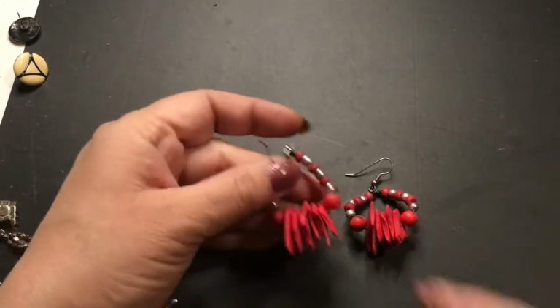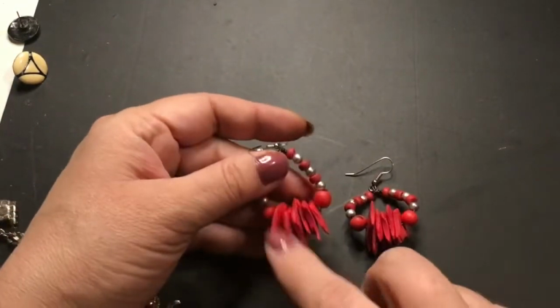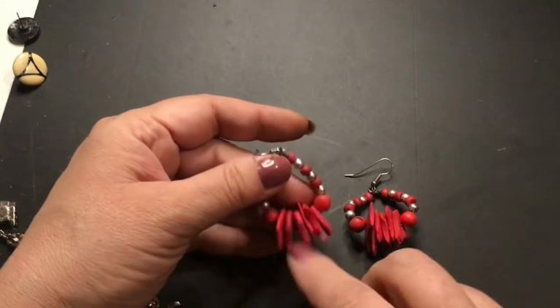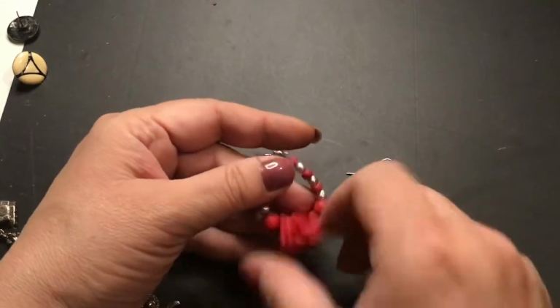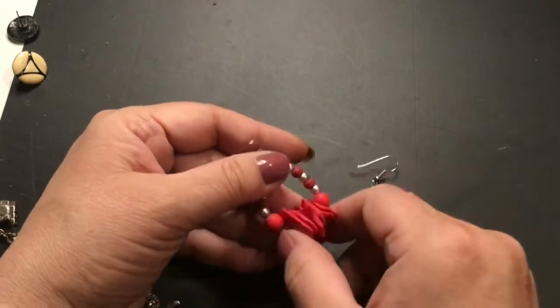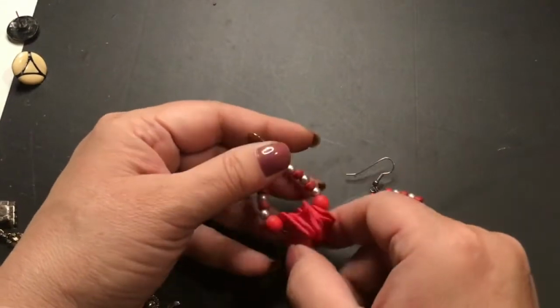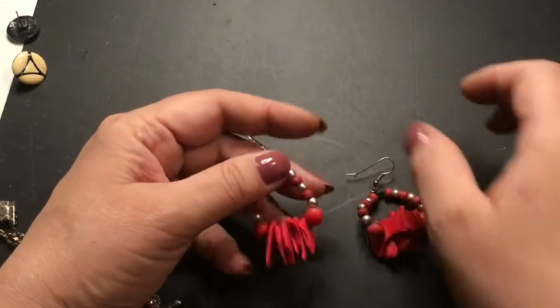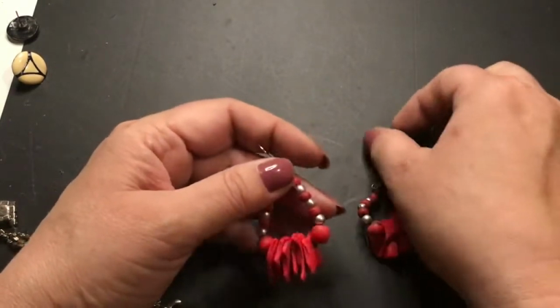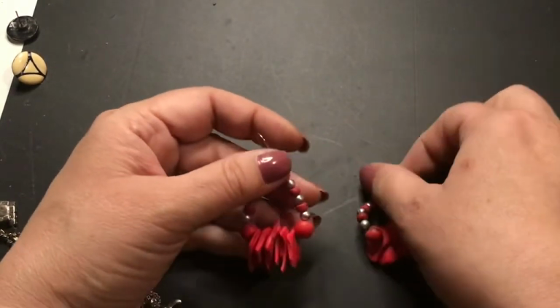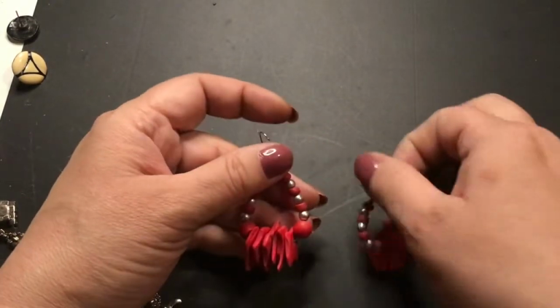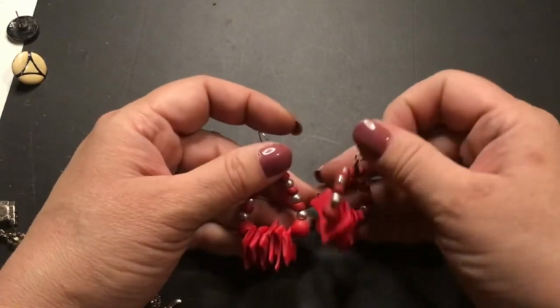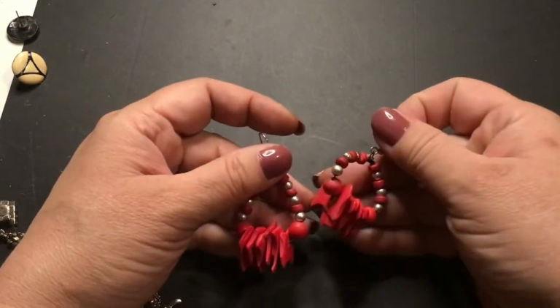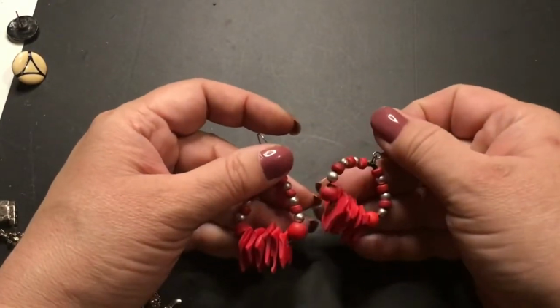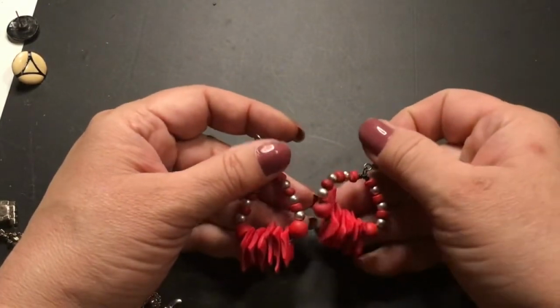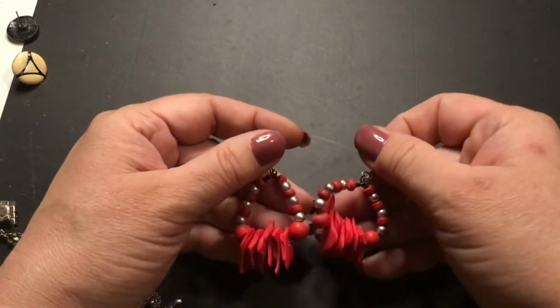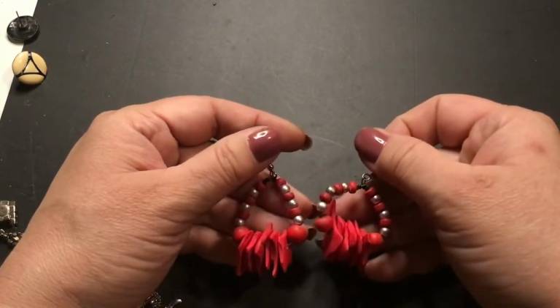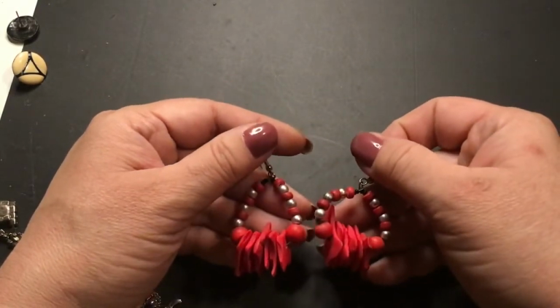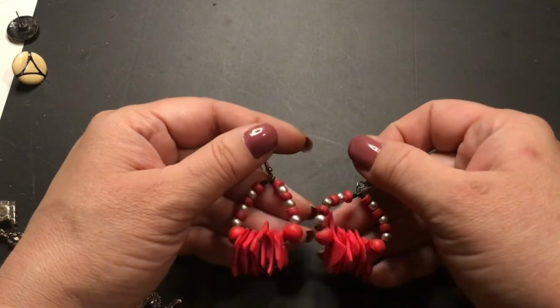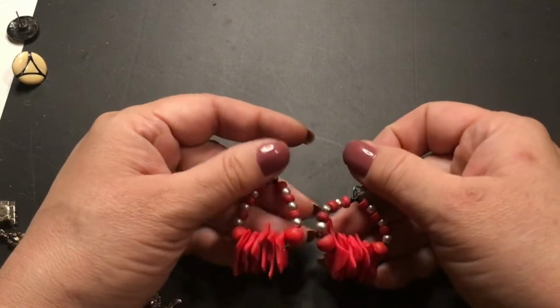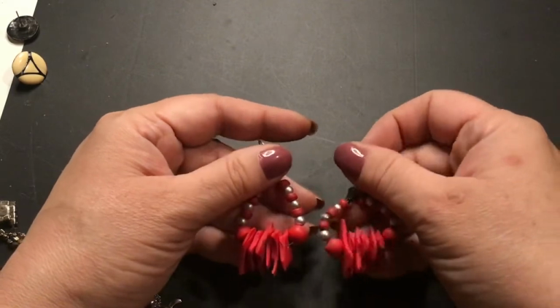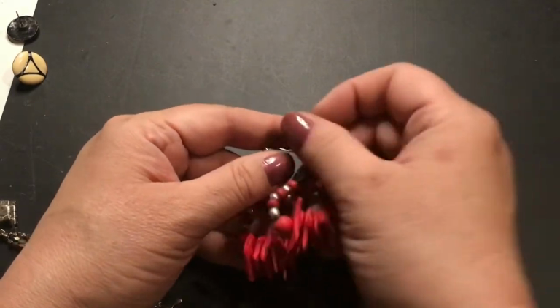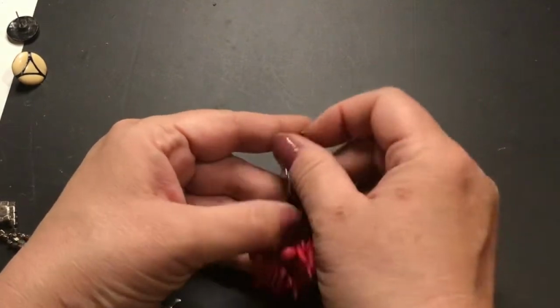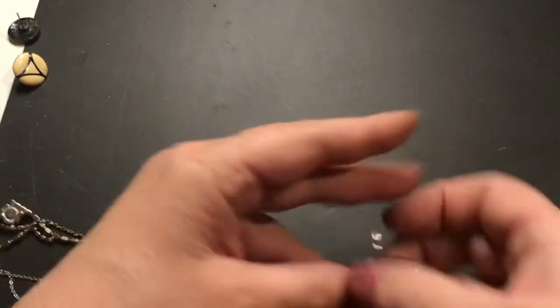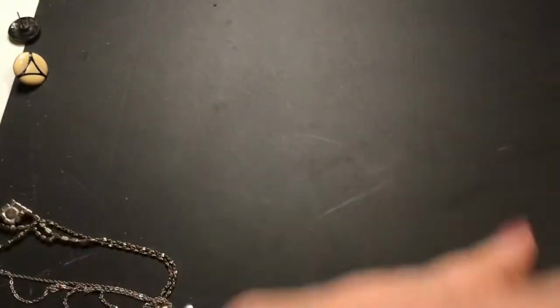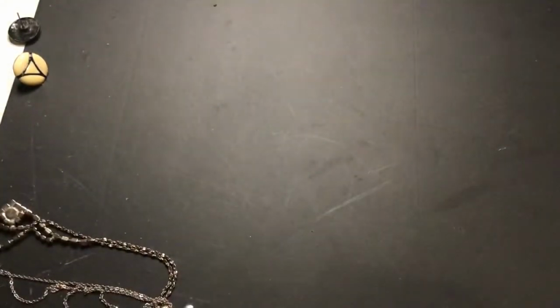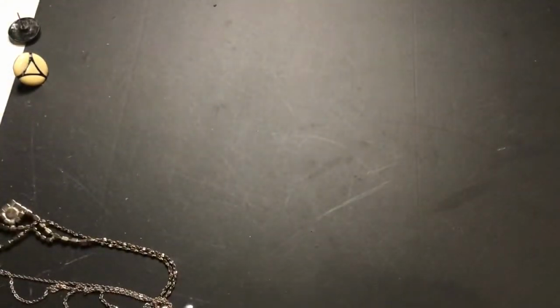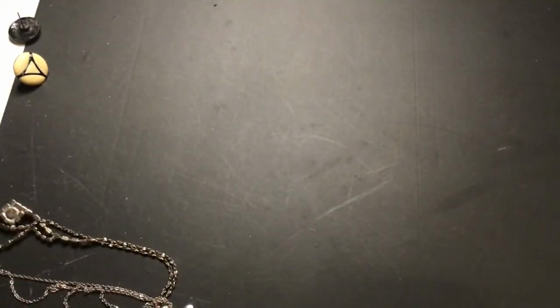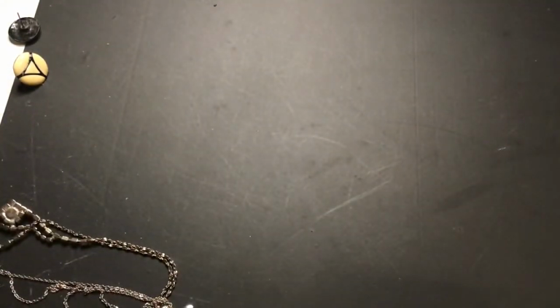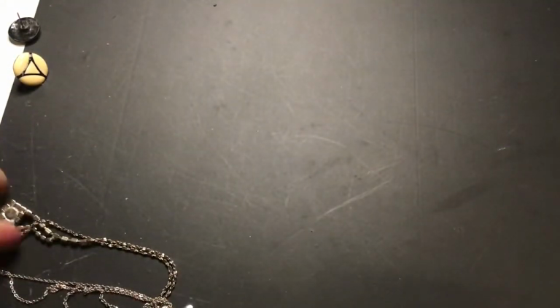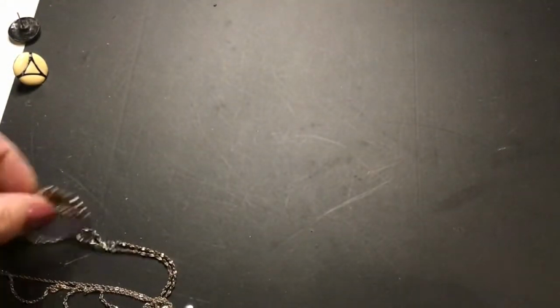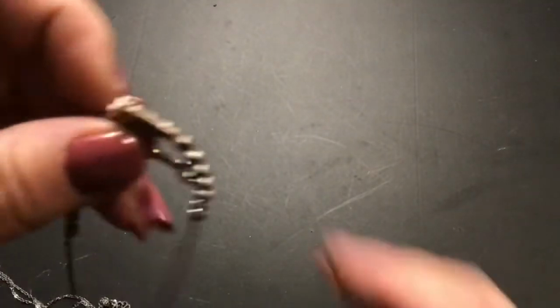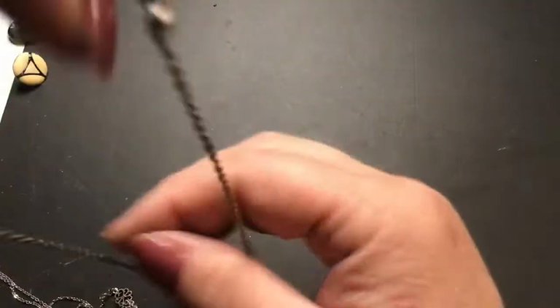This is wood — looks like it could be shell, but it's not, it's wood. I like these. I don't wear much red but I love red — I just don't wear it.